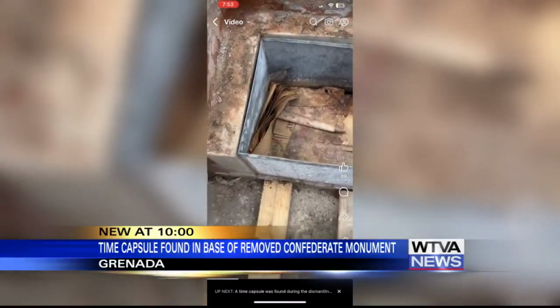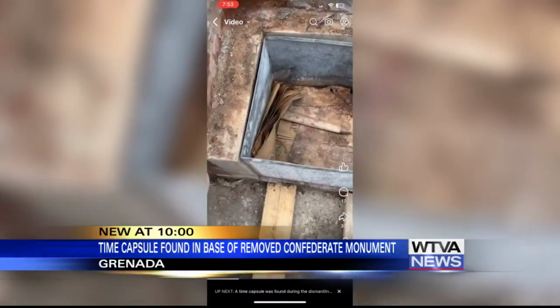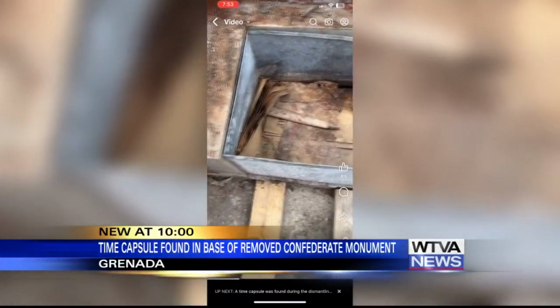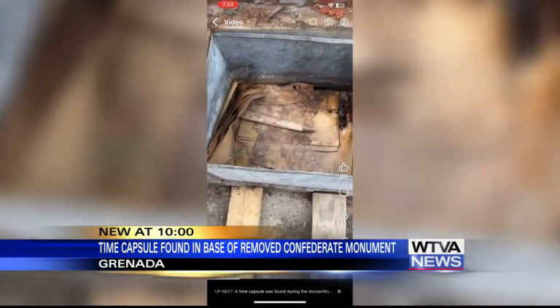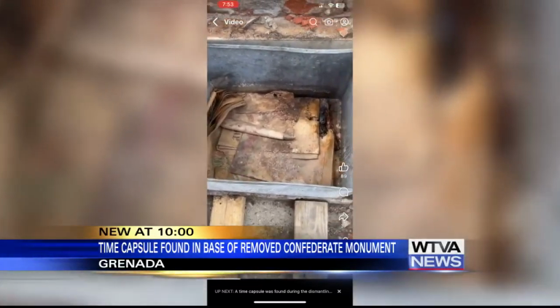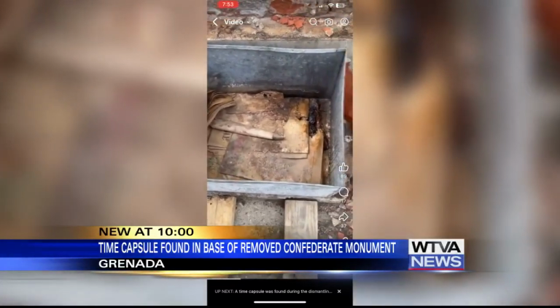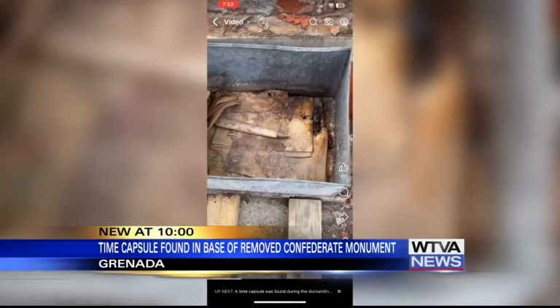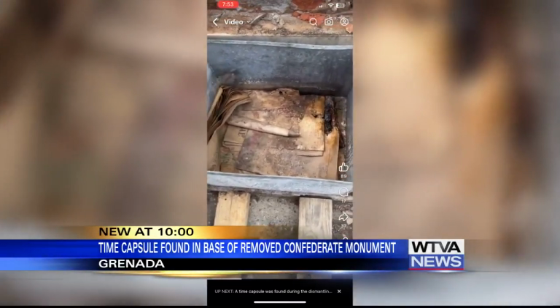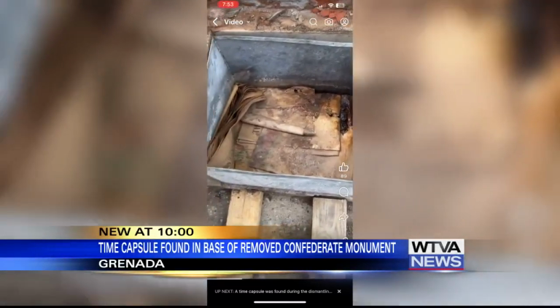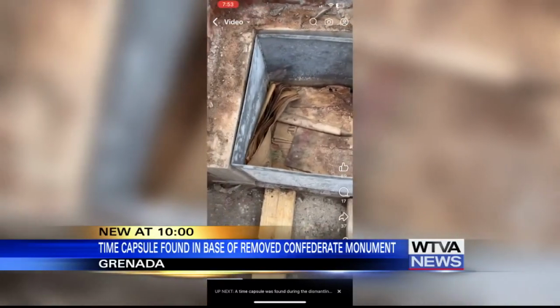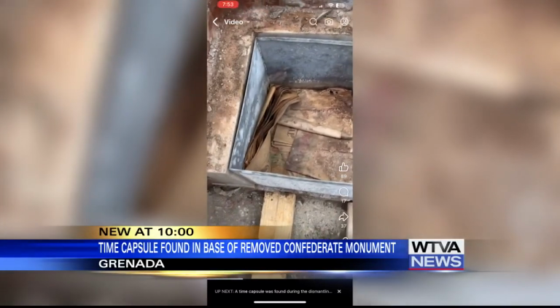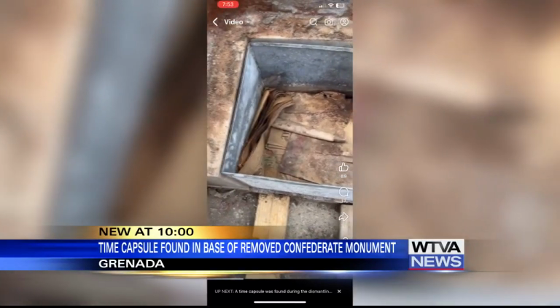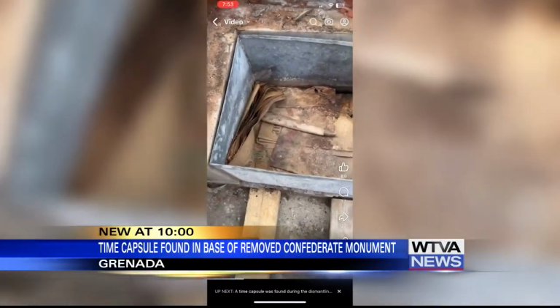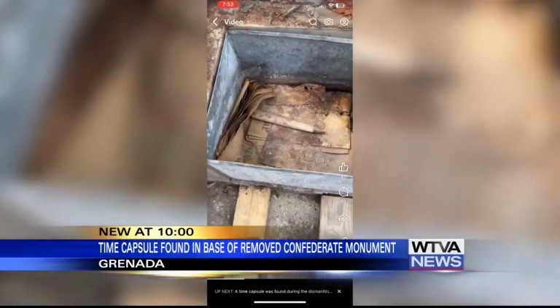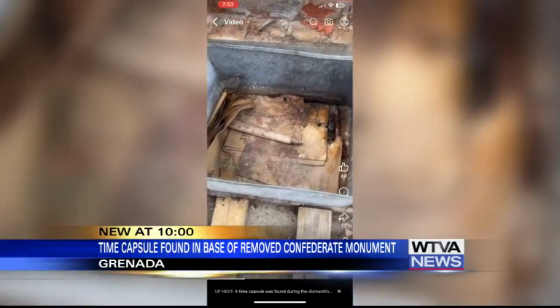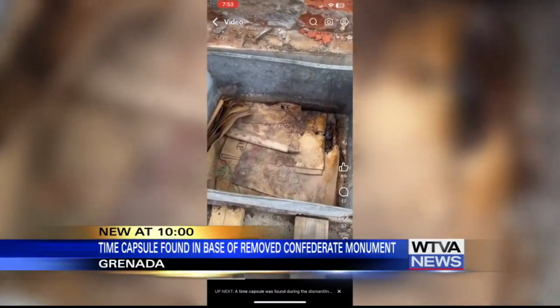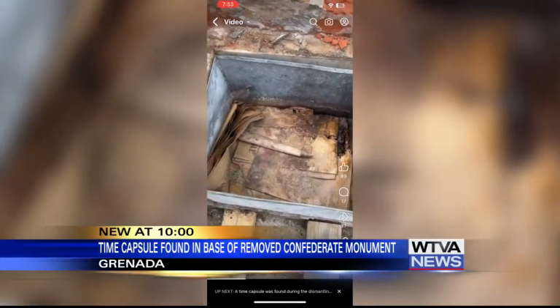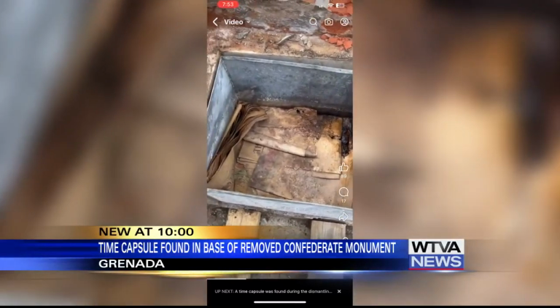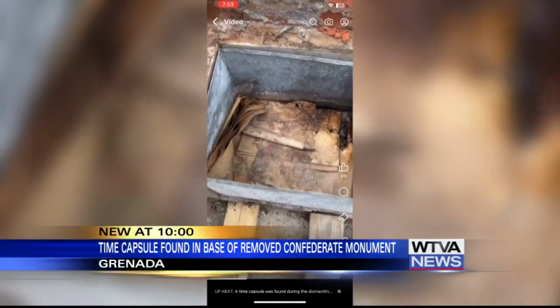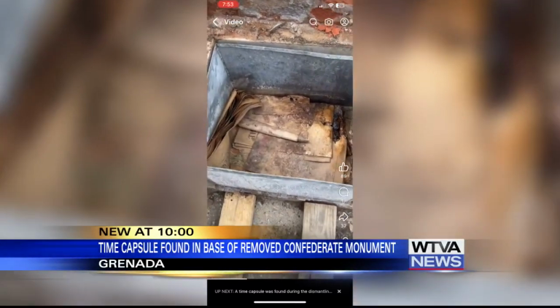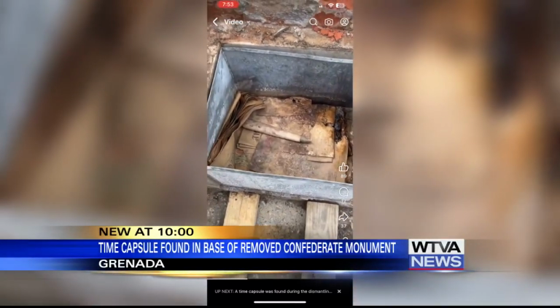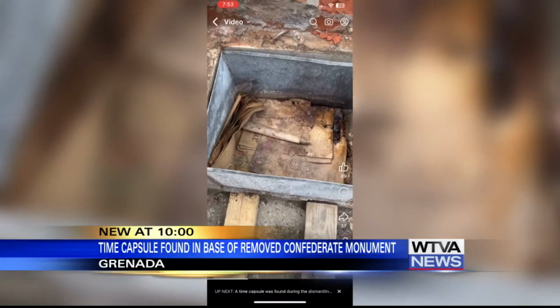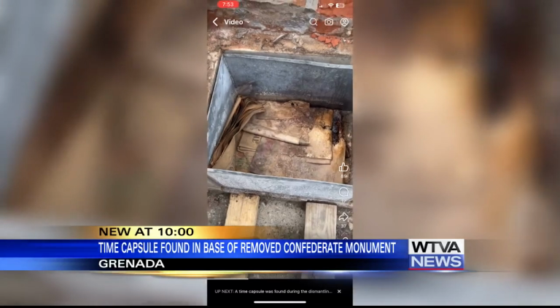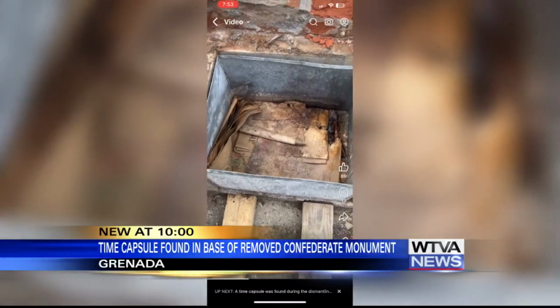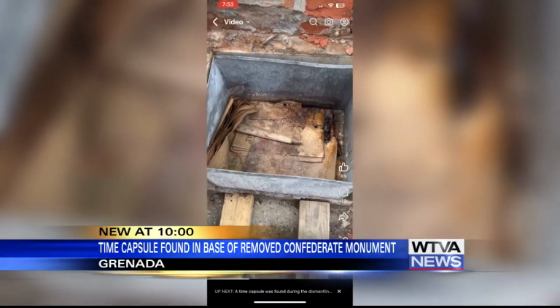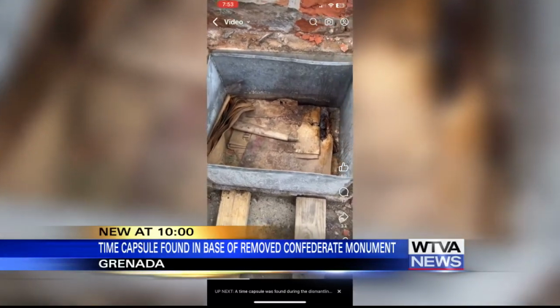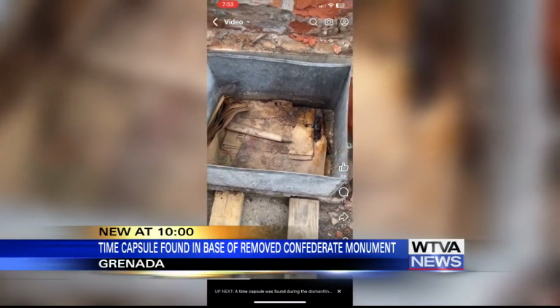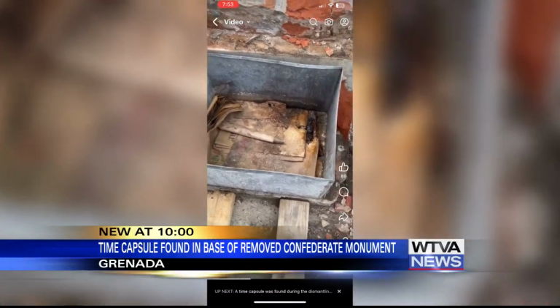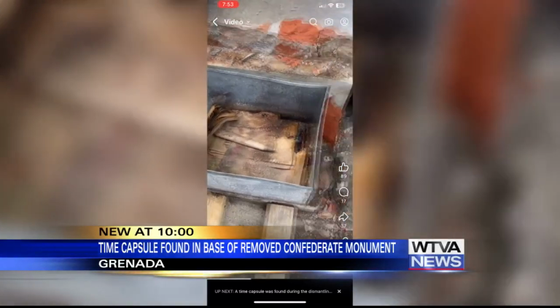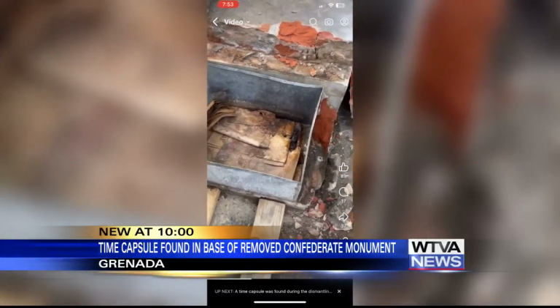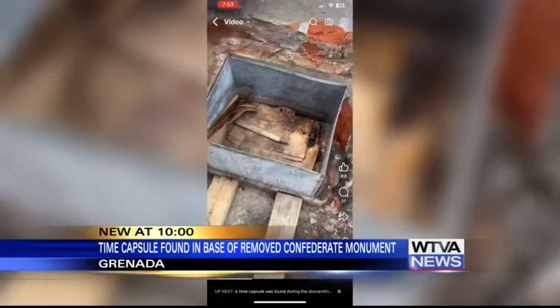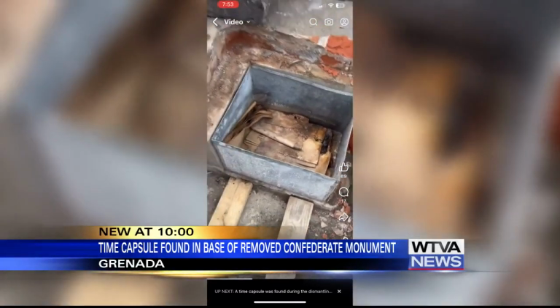The items look to have been damaged over time. The monument was unveiled in June 1910, so those papers inside are about 114 years old, if not older.